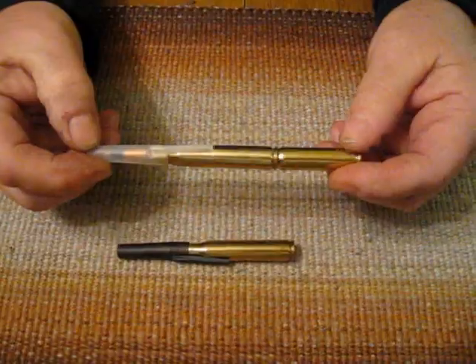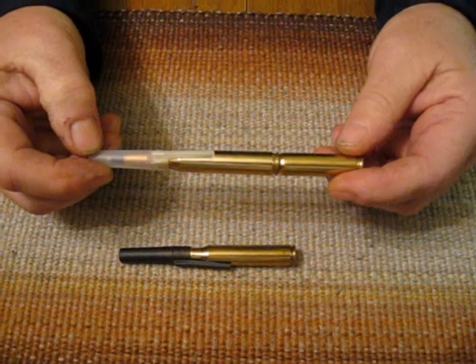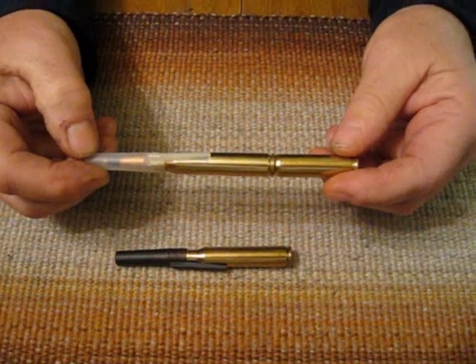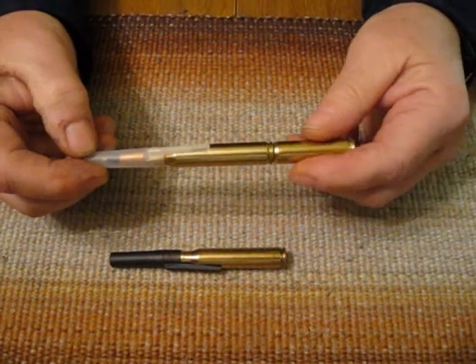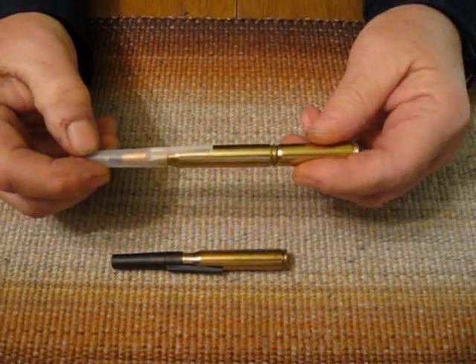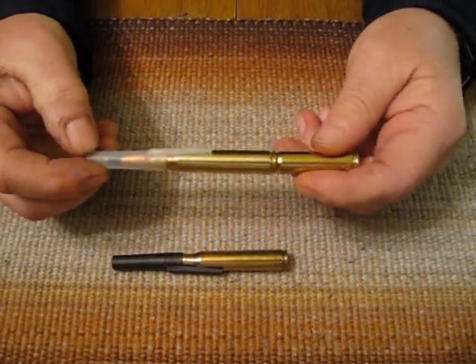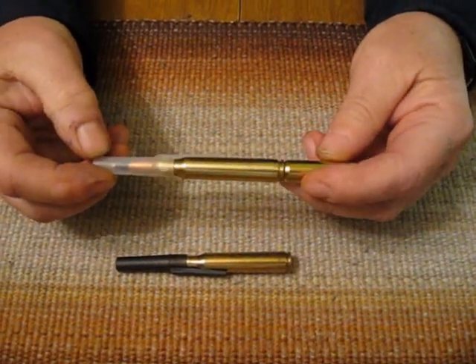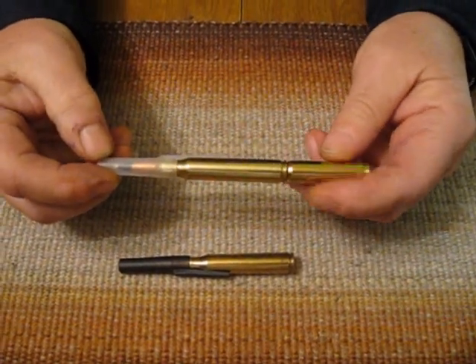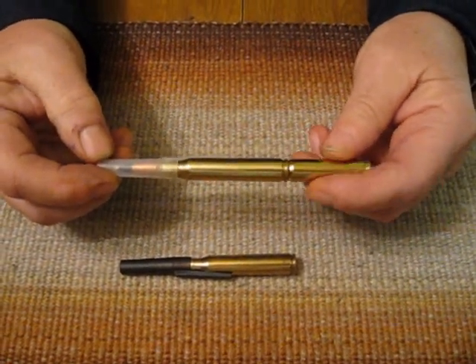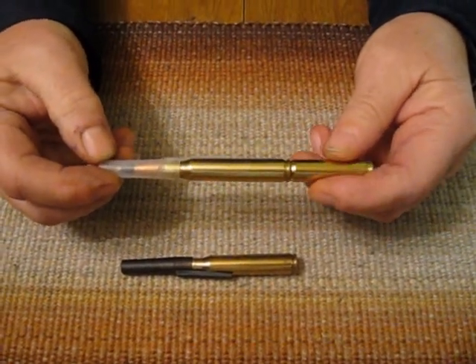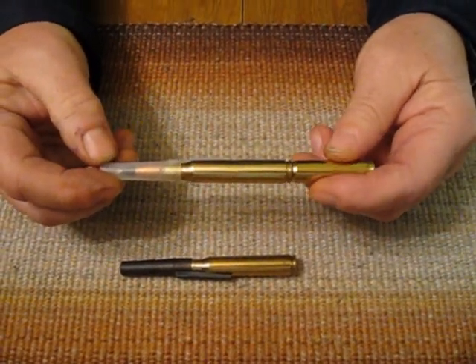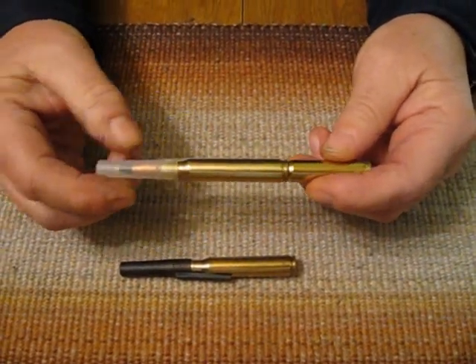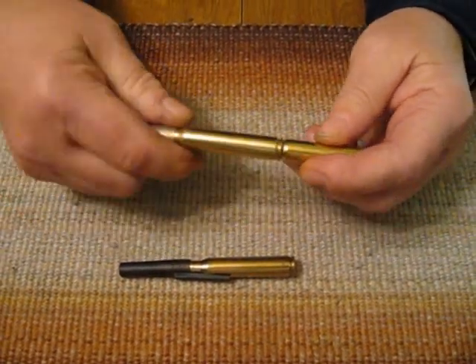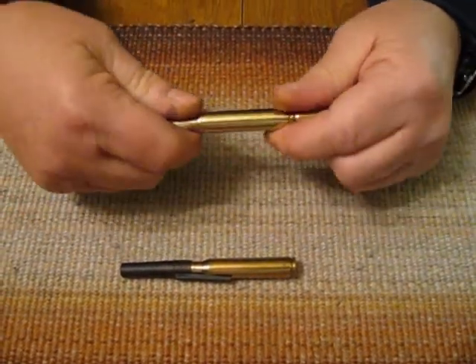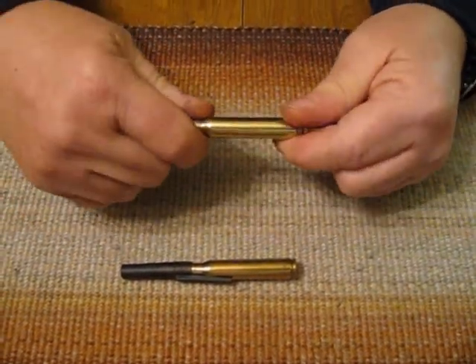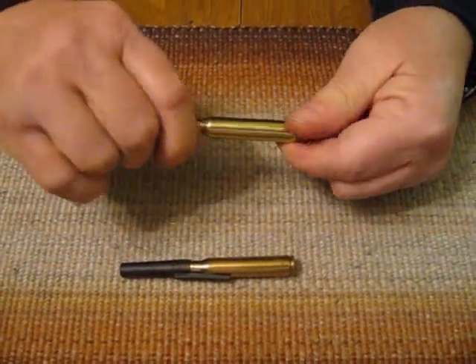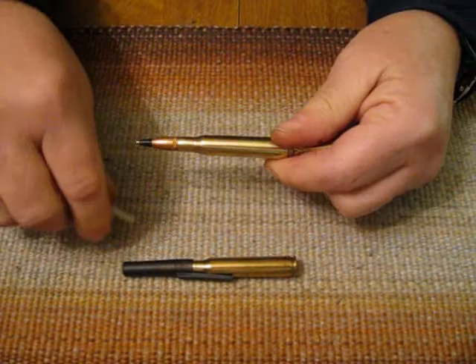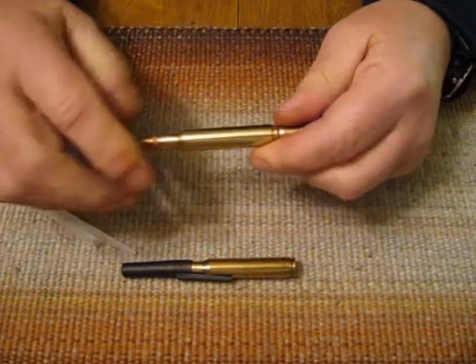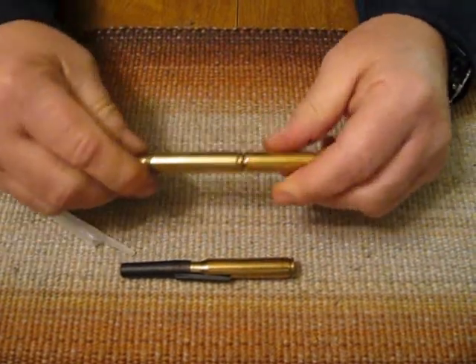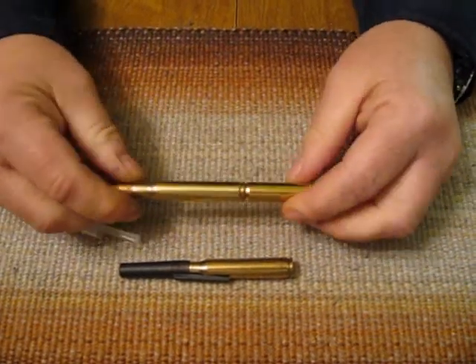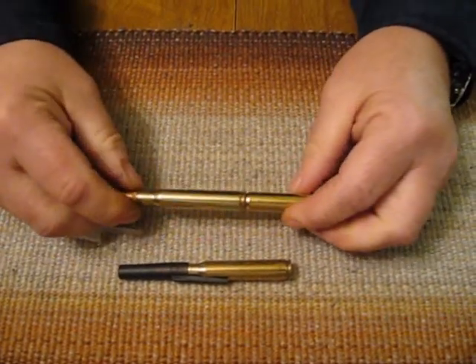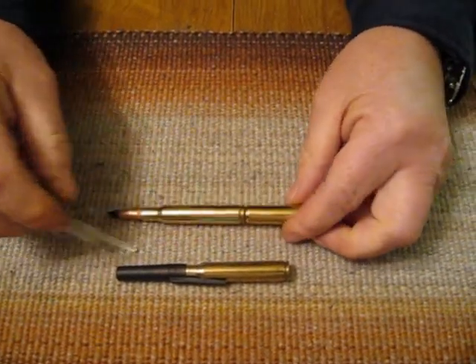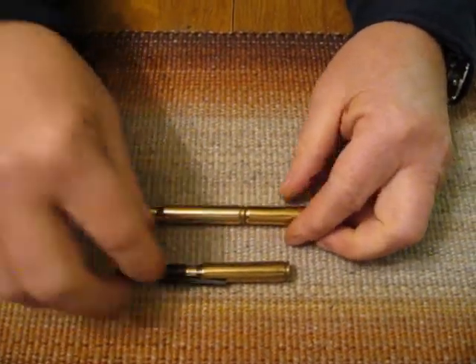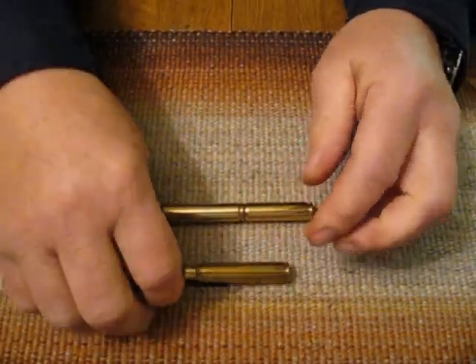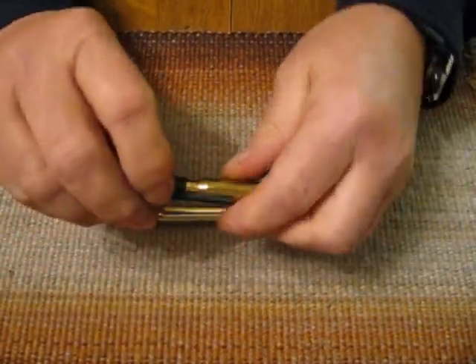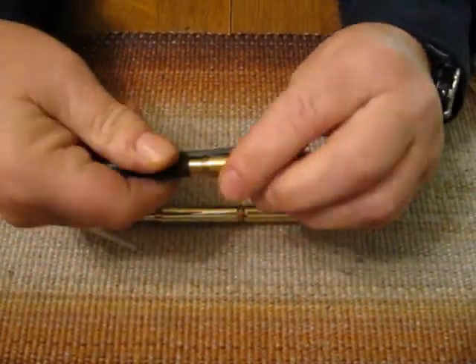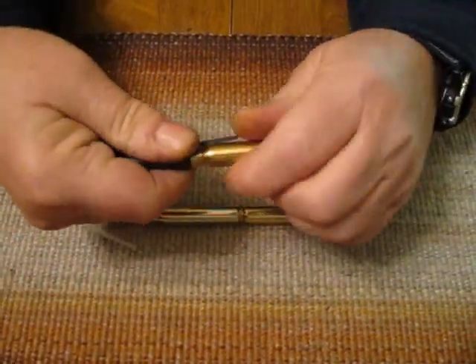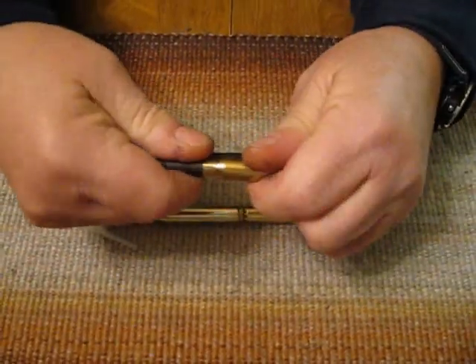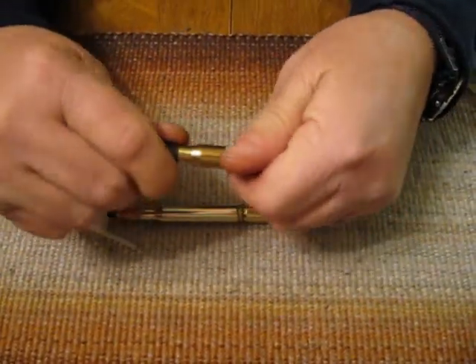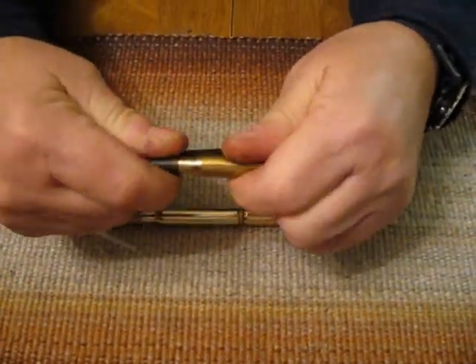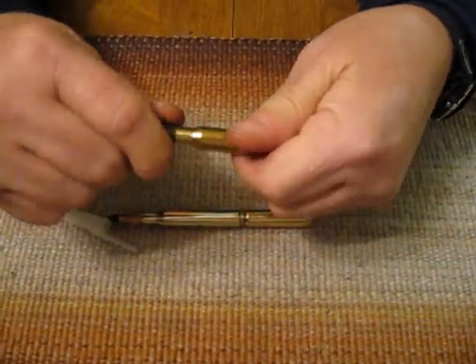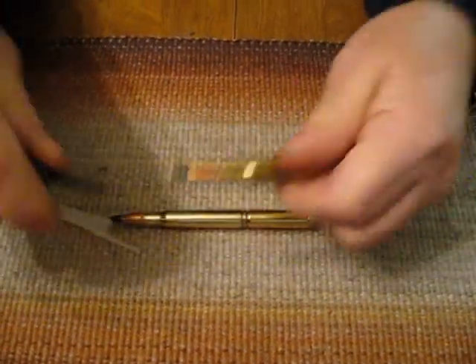Hello. This is how you refill our standard length and mini stick pens. These are non-retractable.